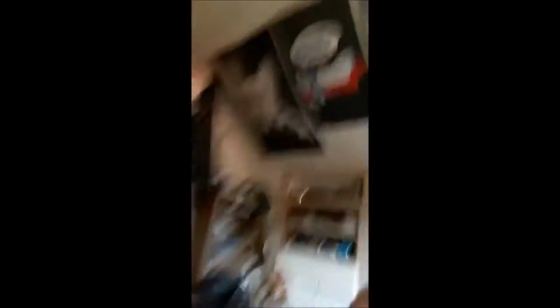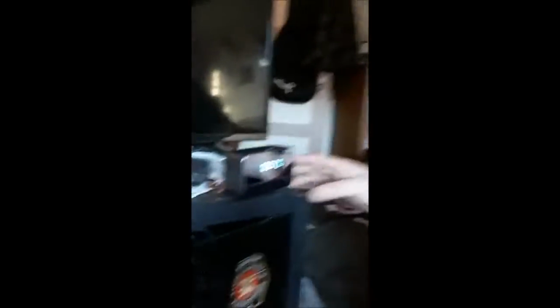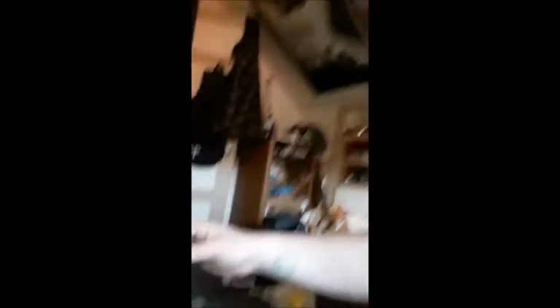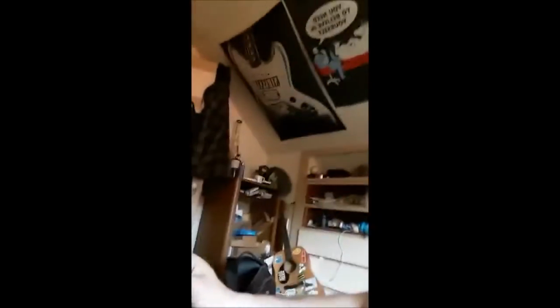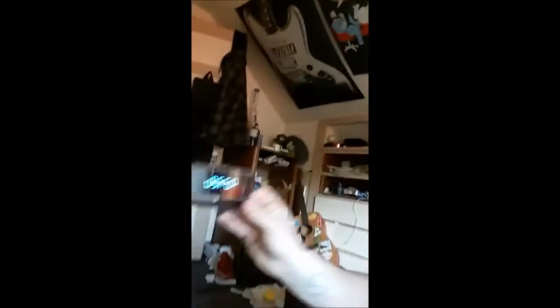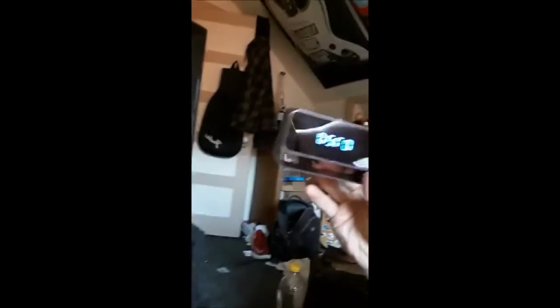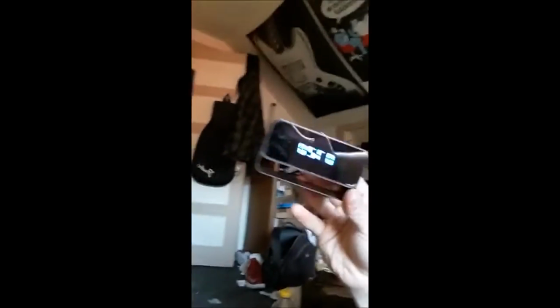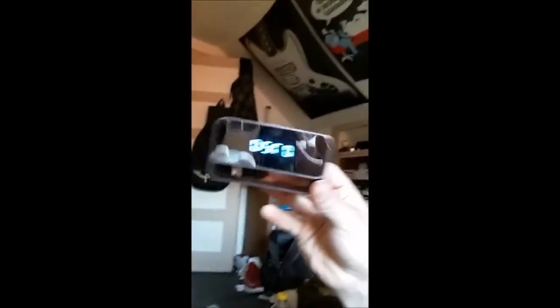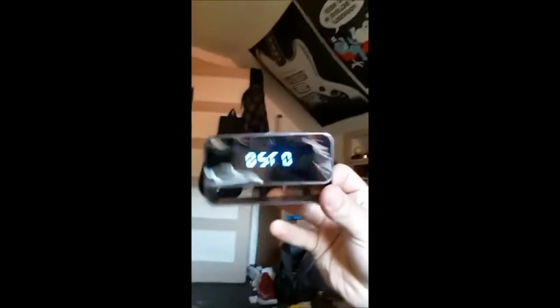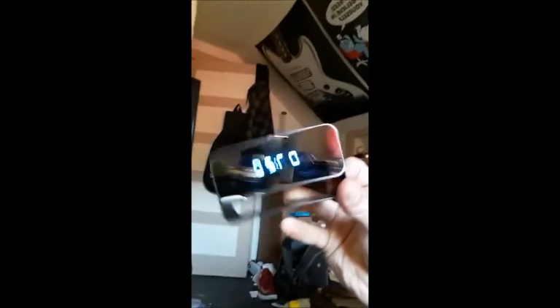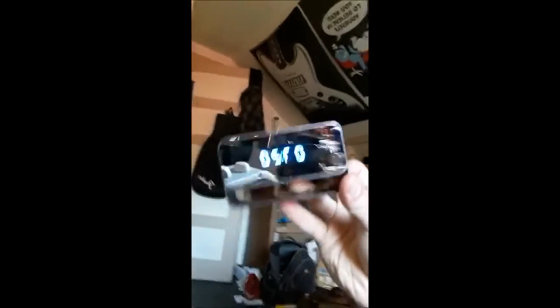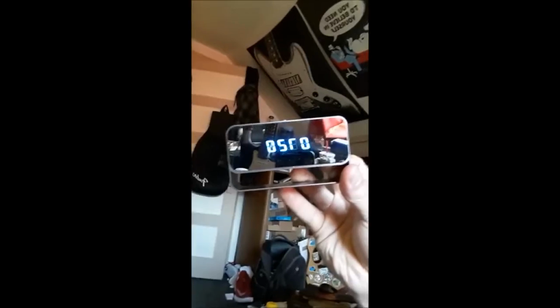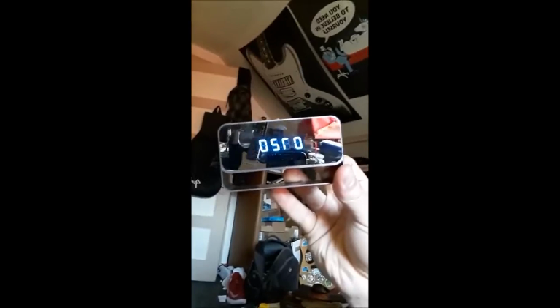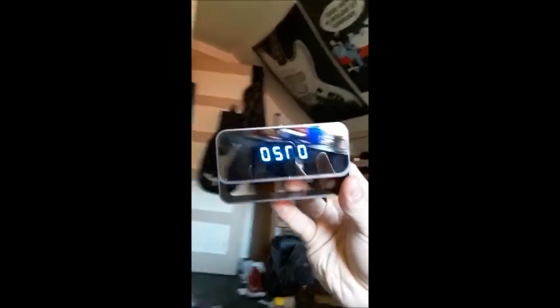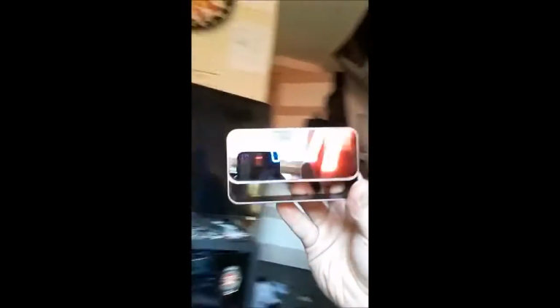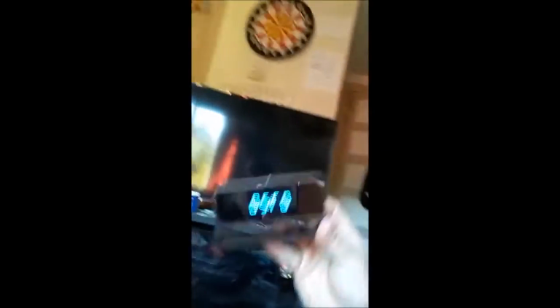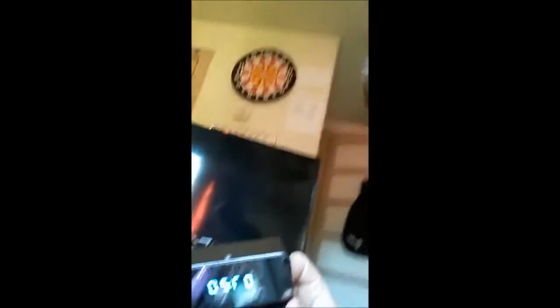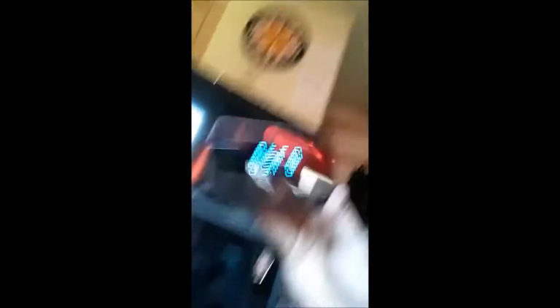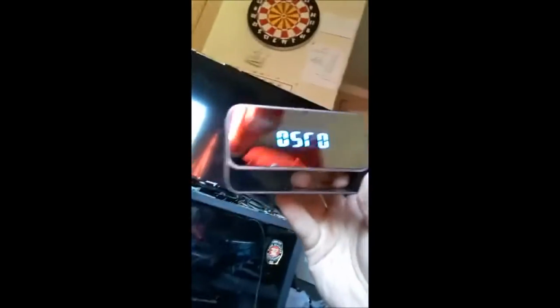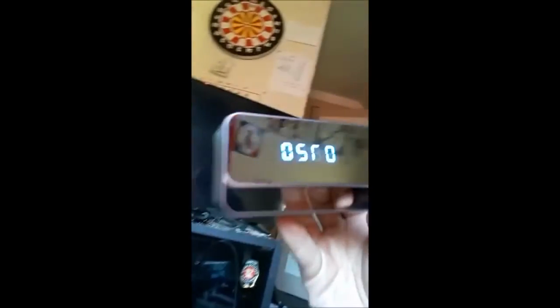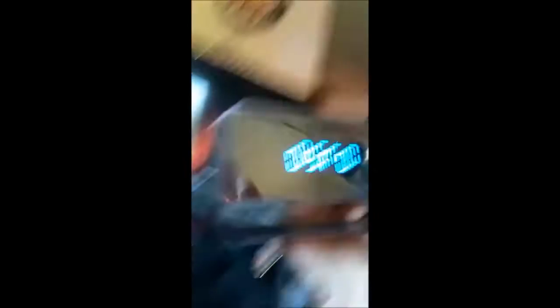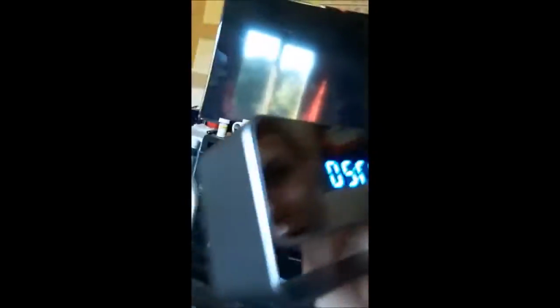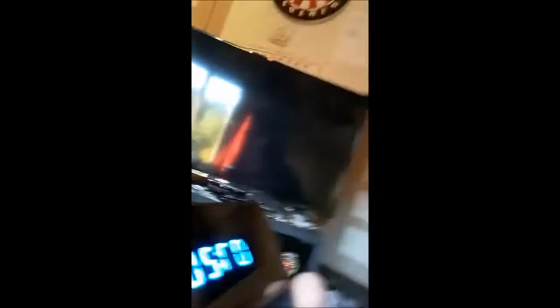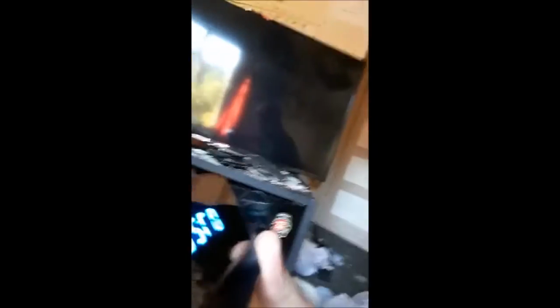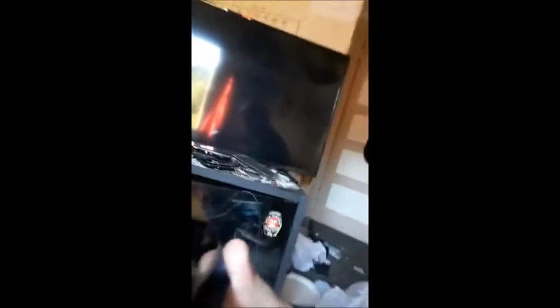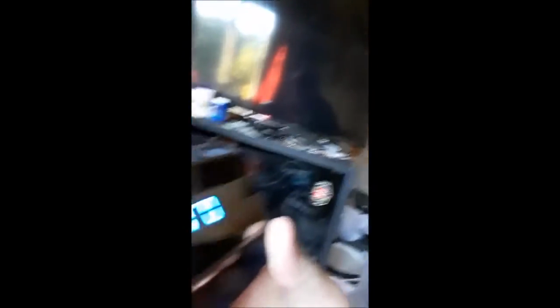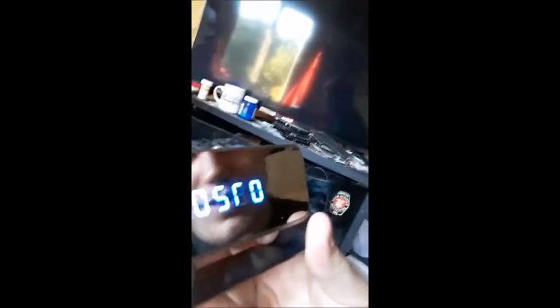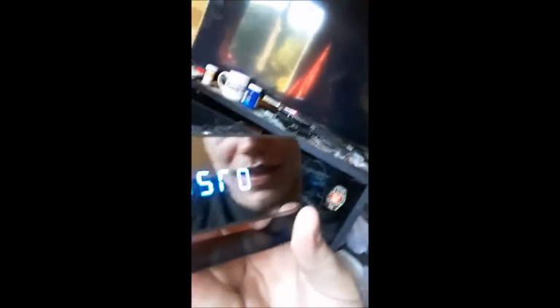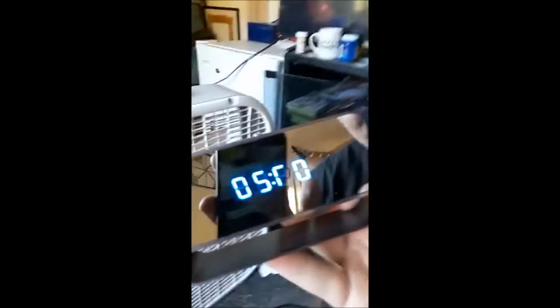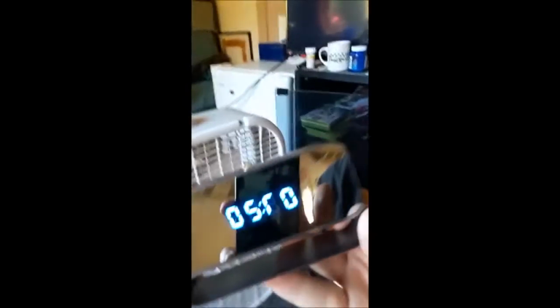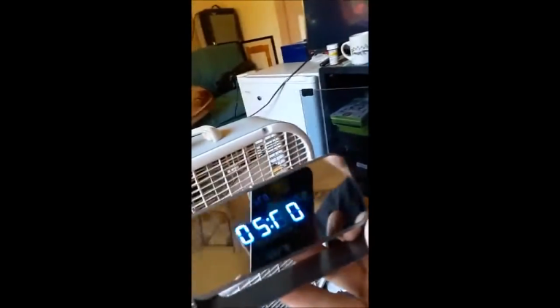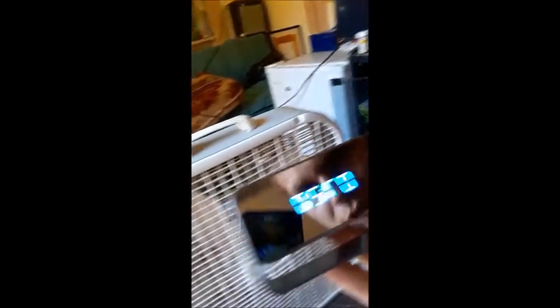So this is the clock. It's pretty shiny. You can't see the camera at all, but it also has night vision.